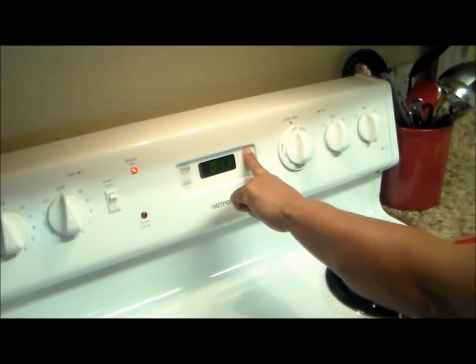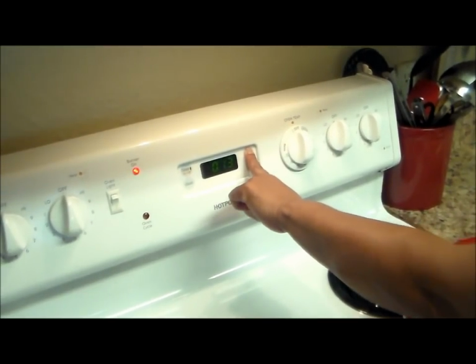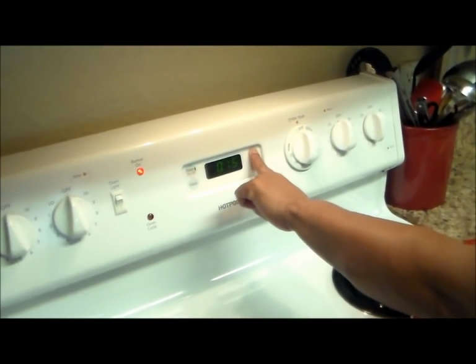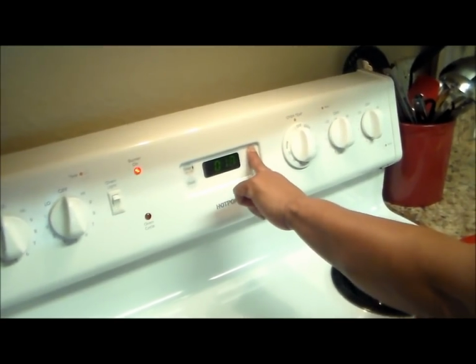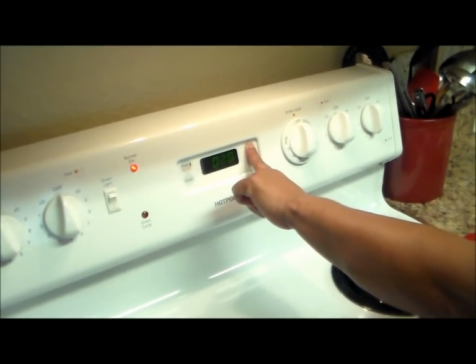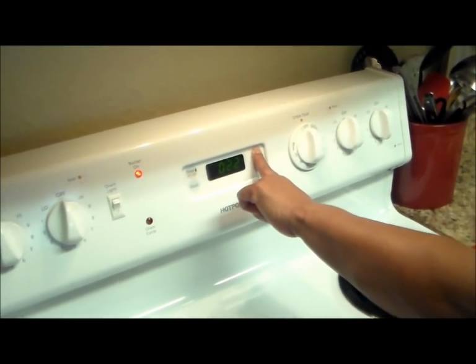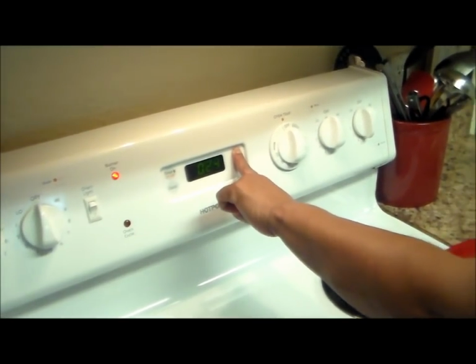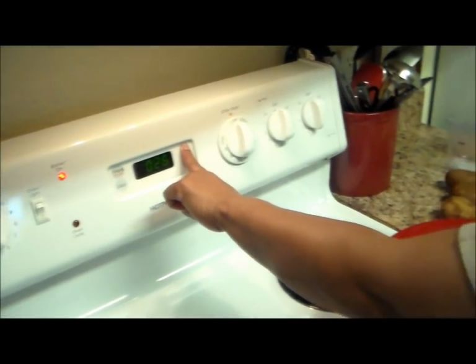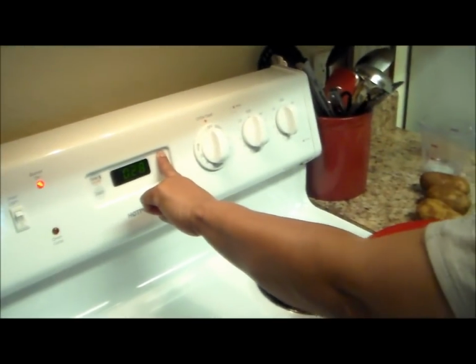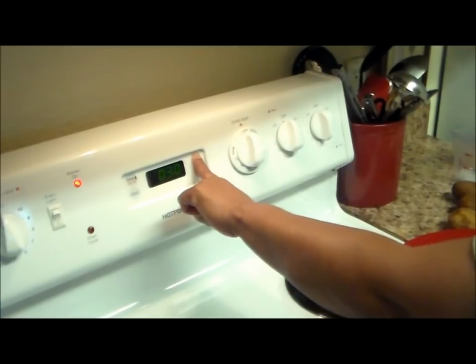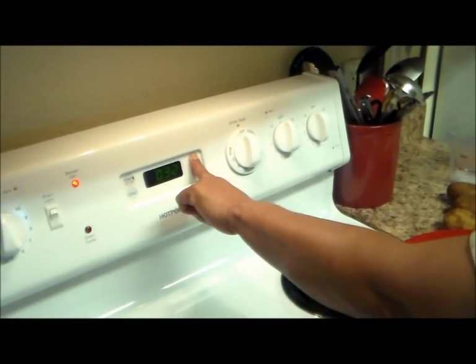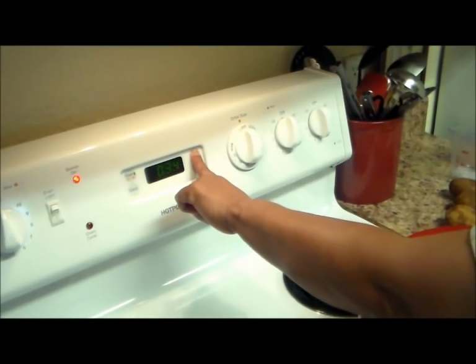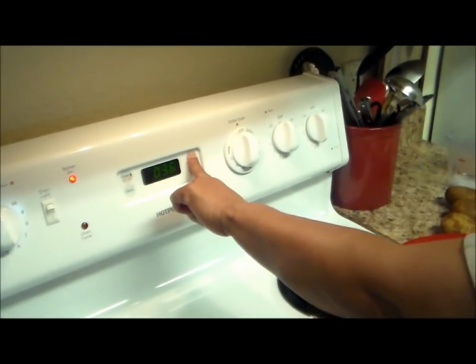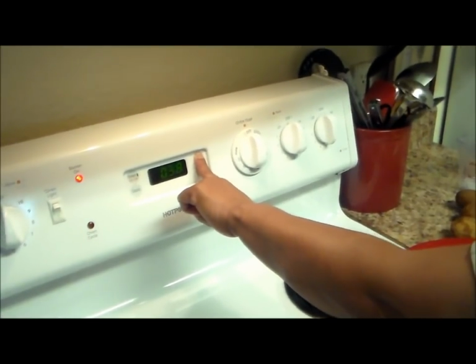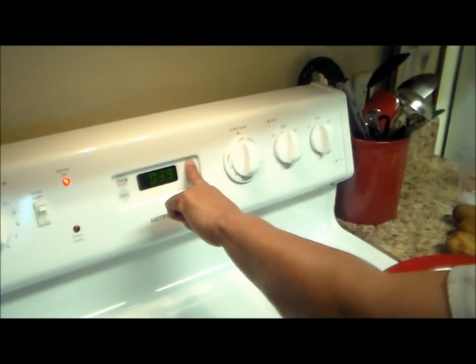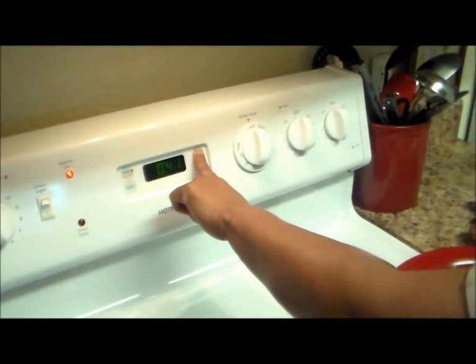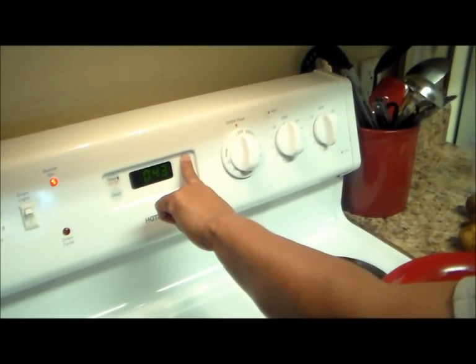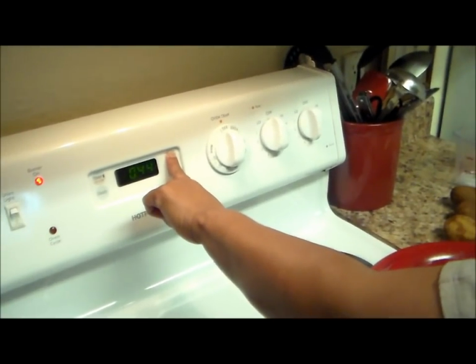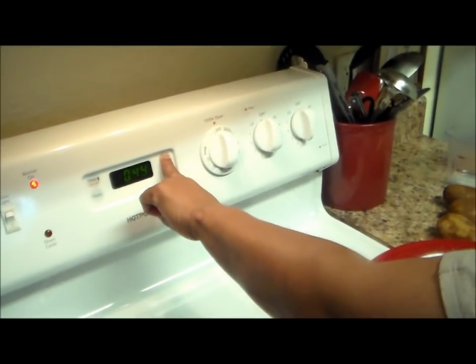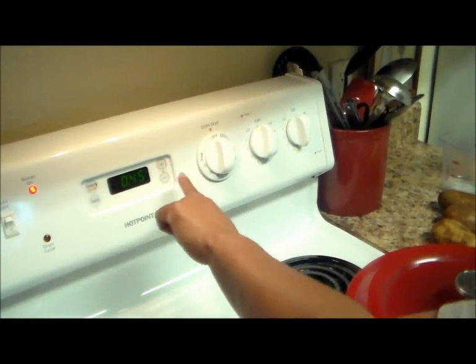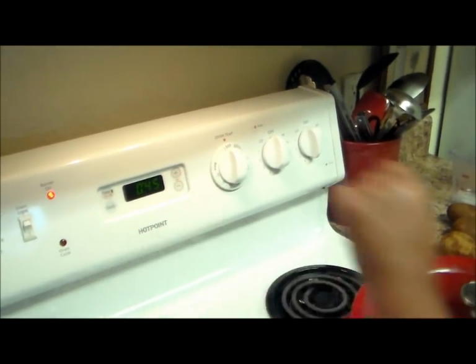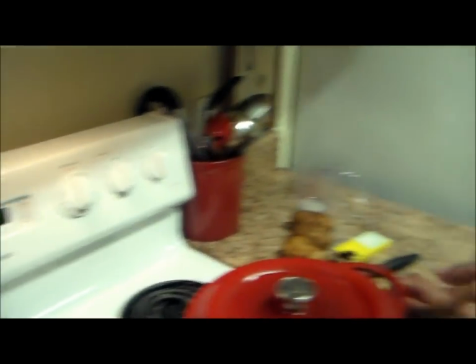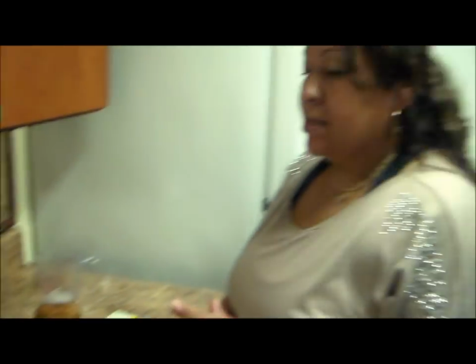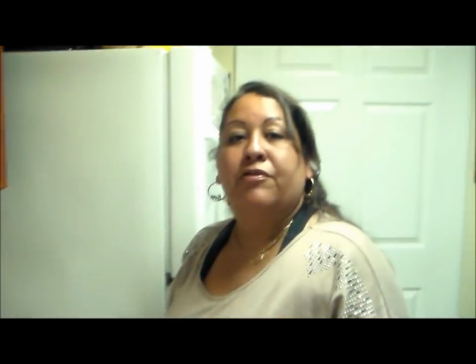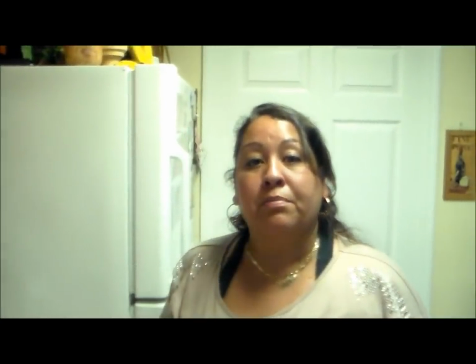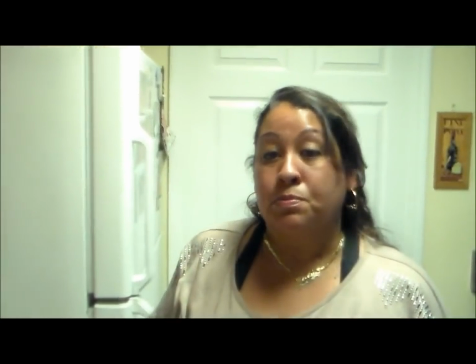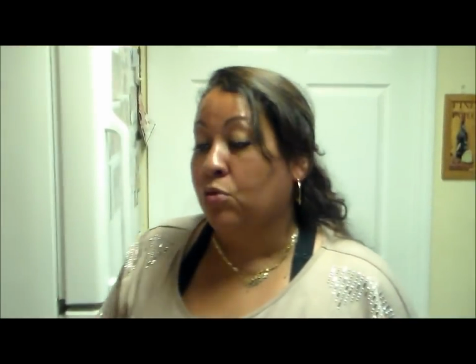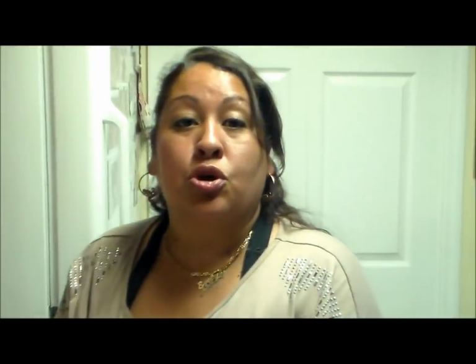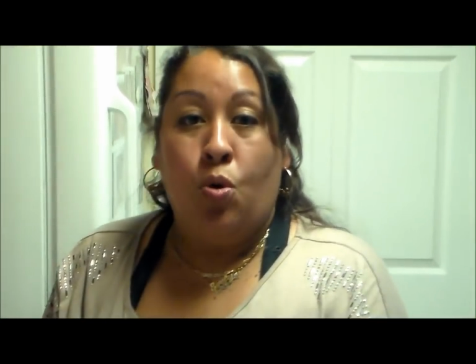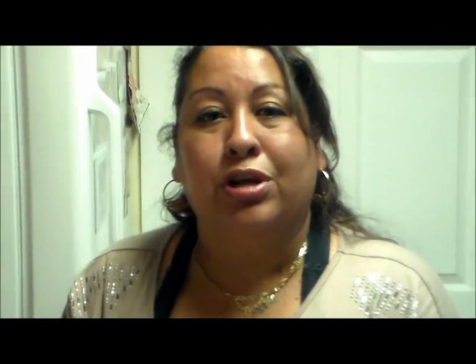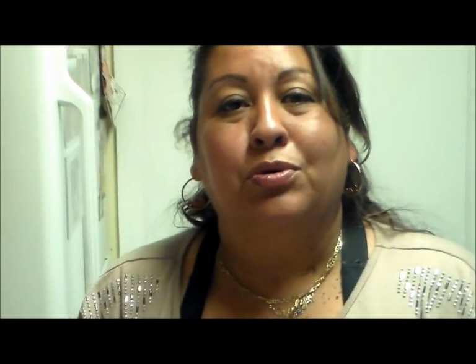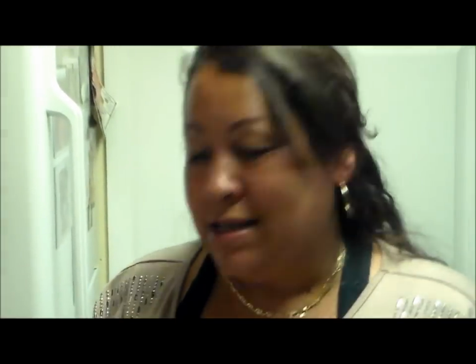When it gets to about 40 minutes, I'm going to start peeling my potatoes and cutting them into chunks. So it's 45 minutes total, and after that I'm going to show you what we're going to do next.